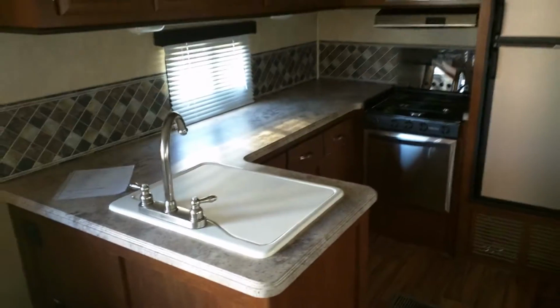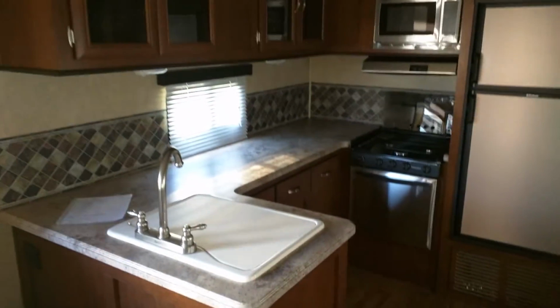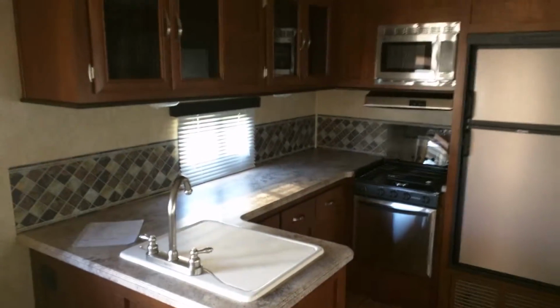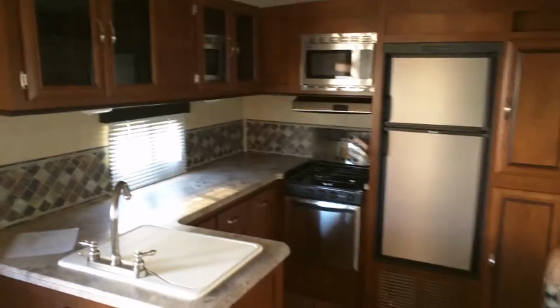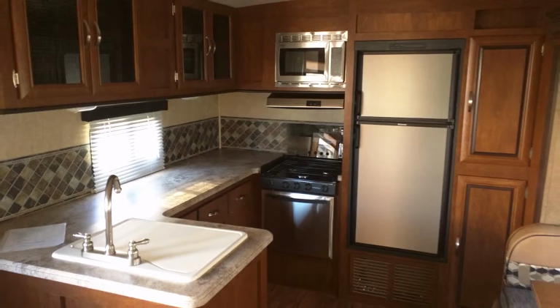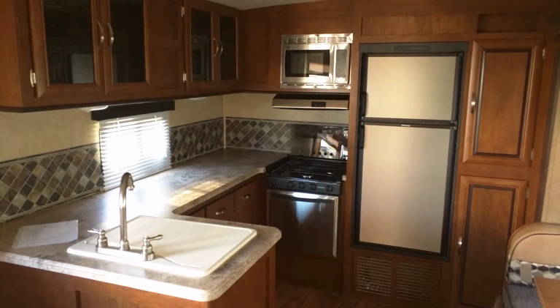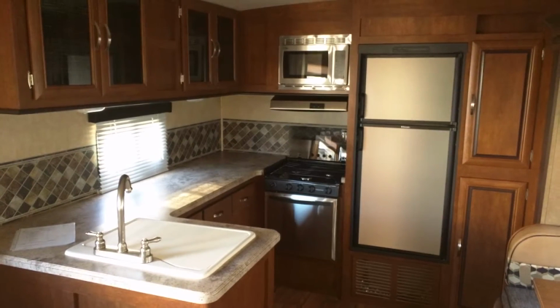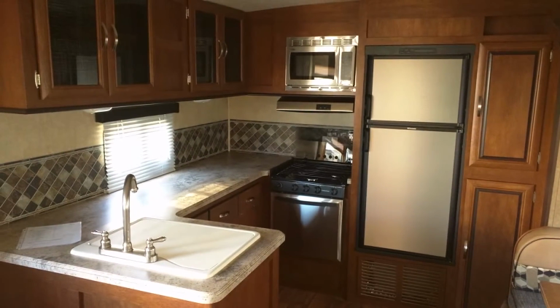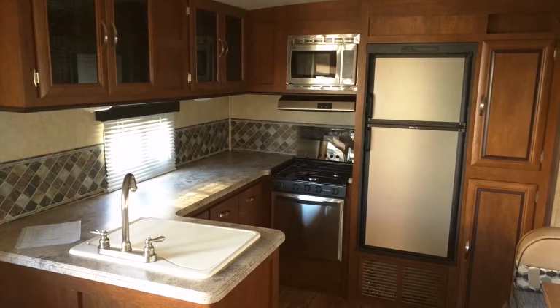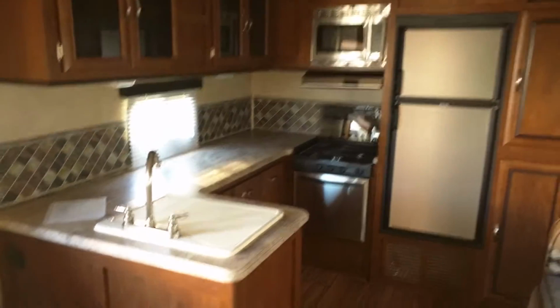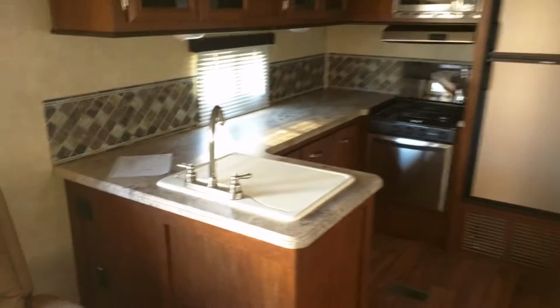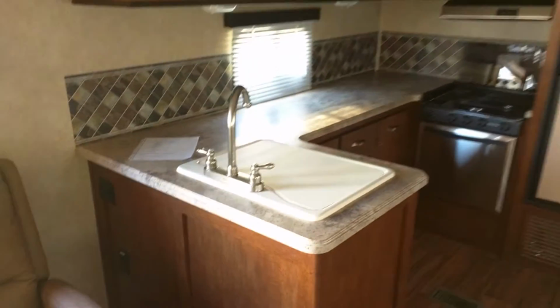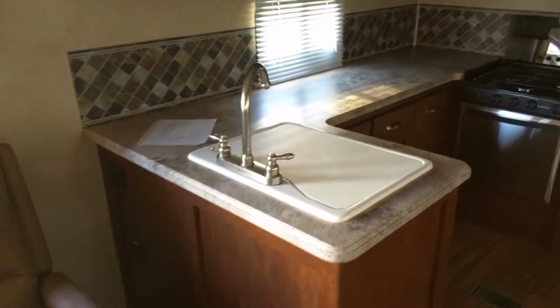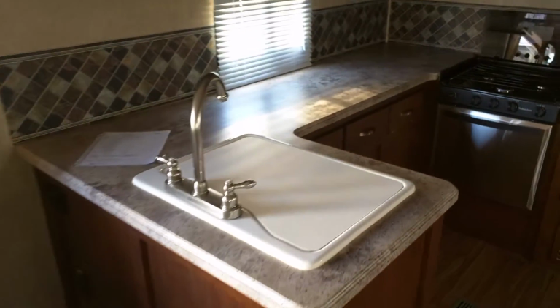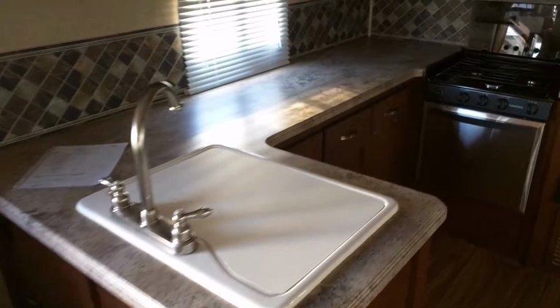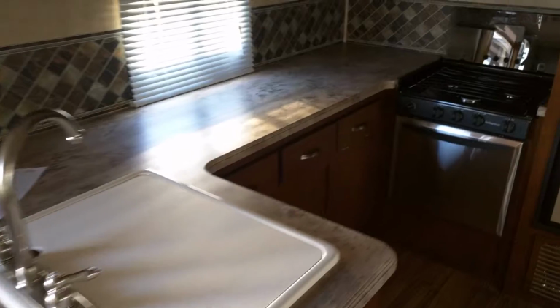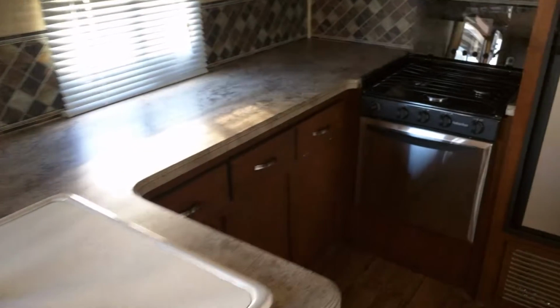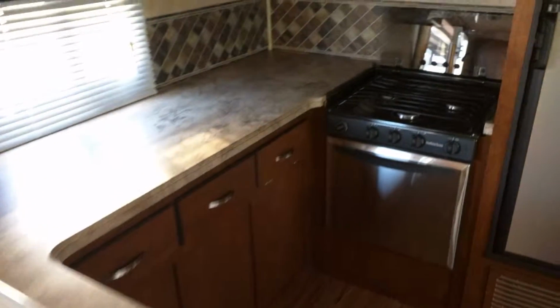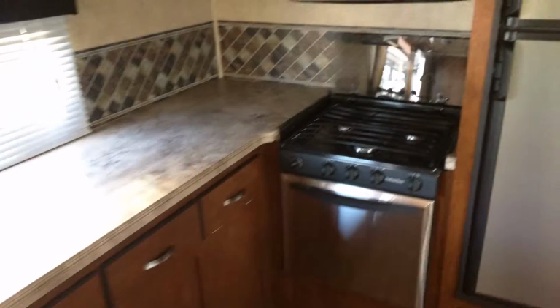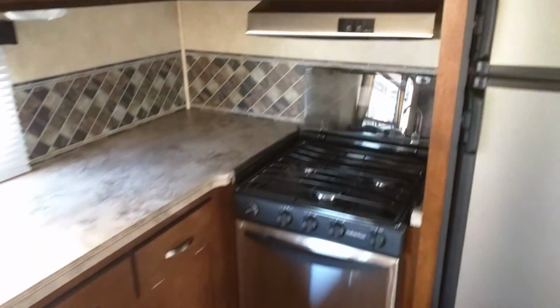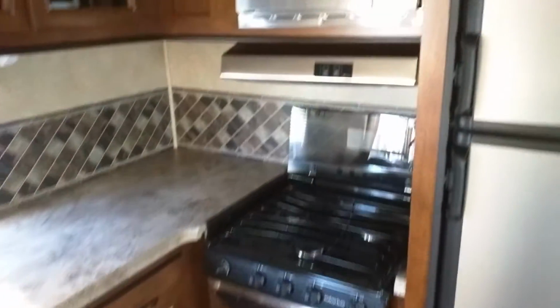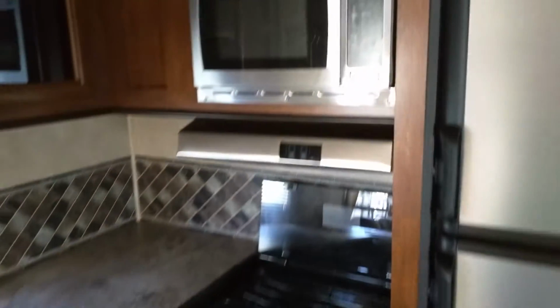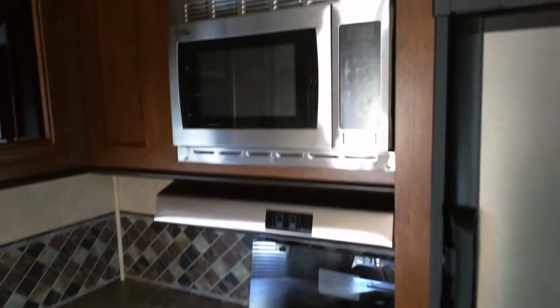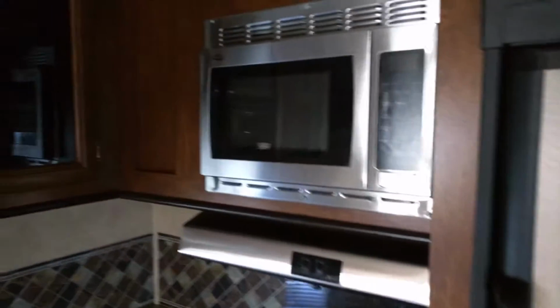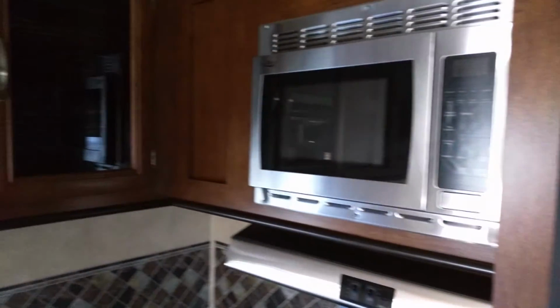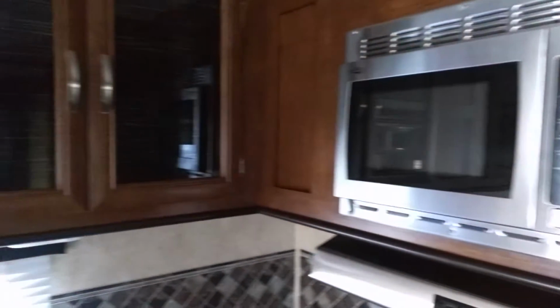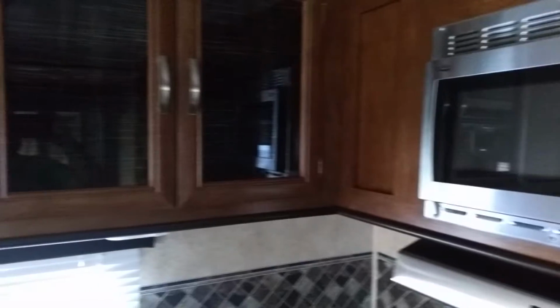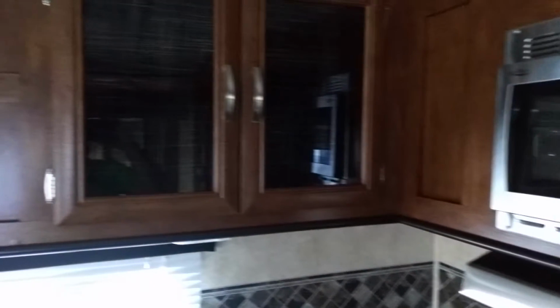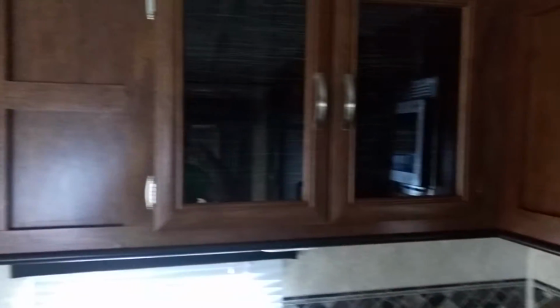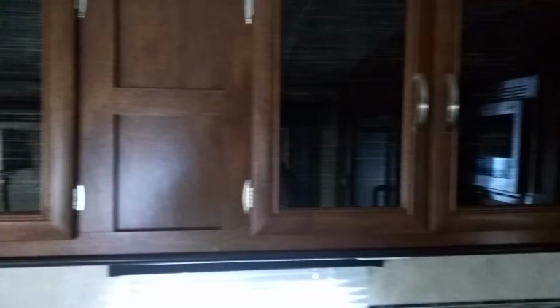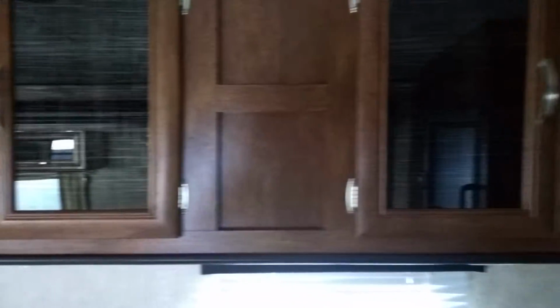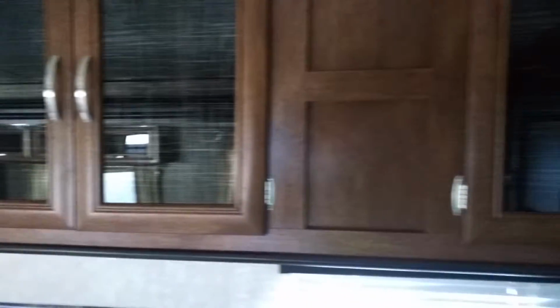We move on to the kitchen area with stainless steel appliances. Tons of counter space here, as you can see. Lots of cabinet space.